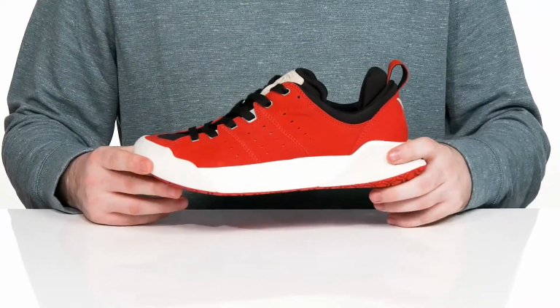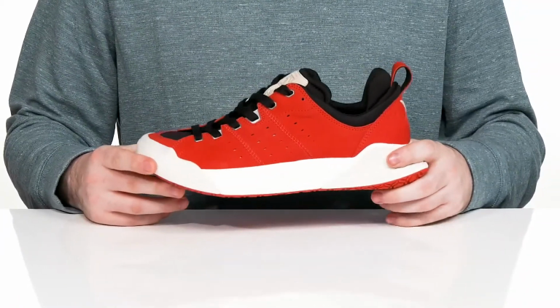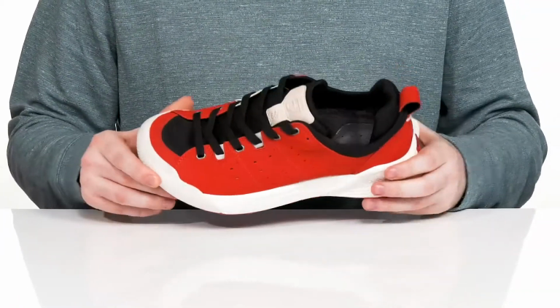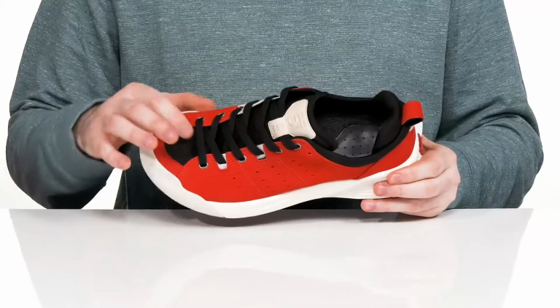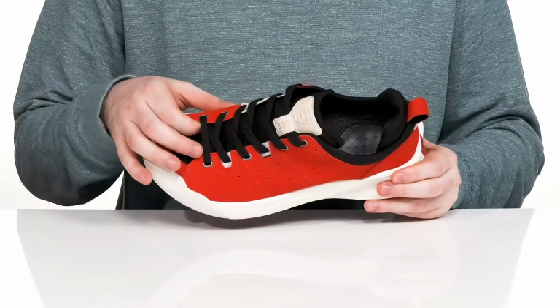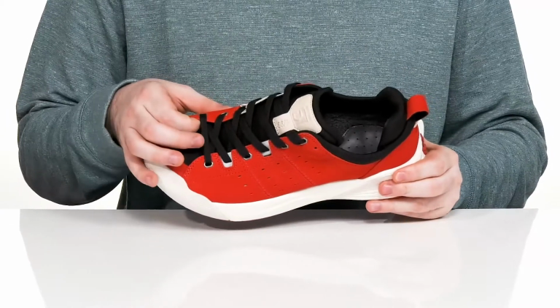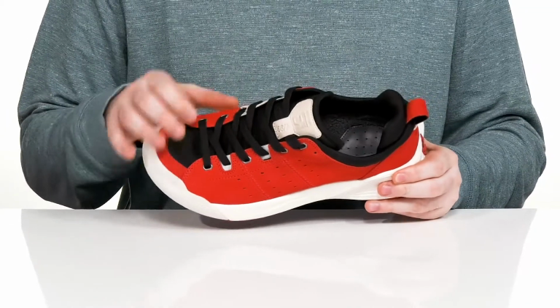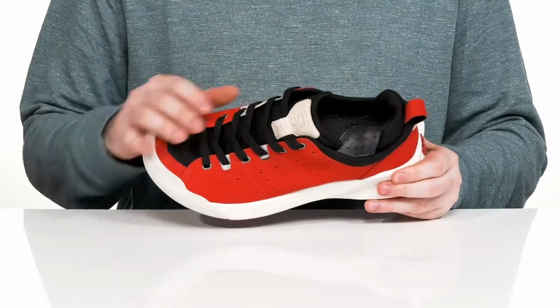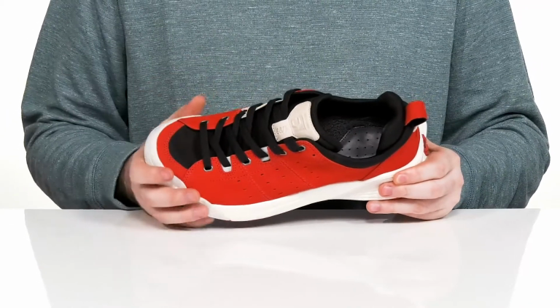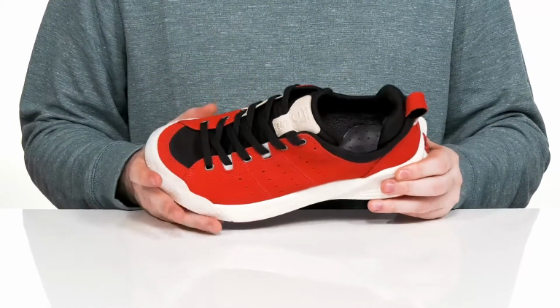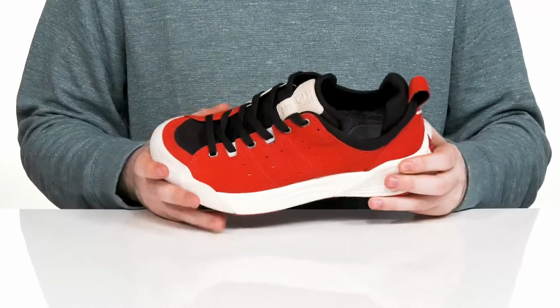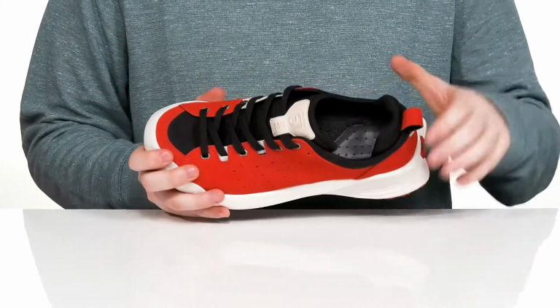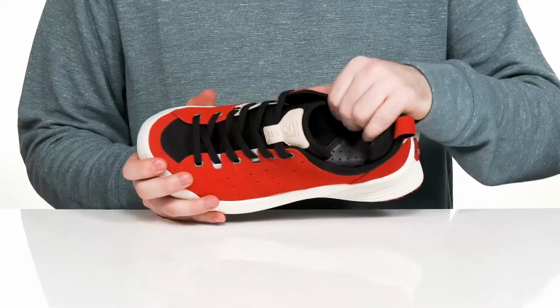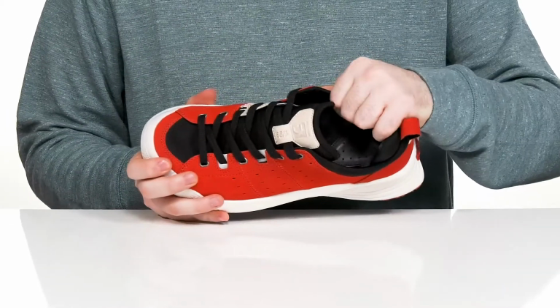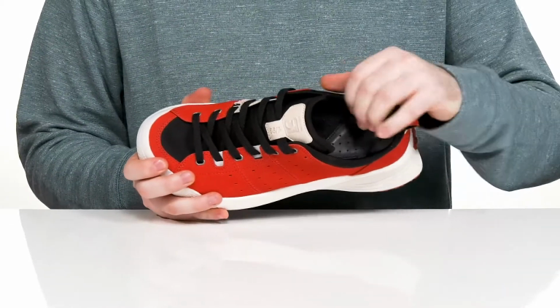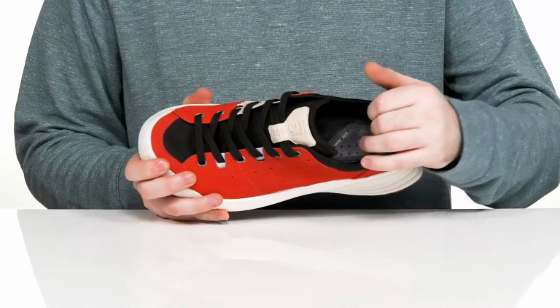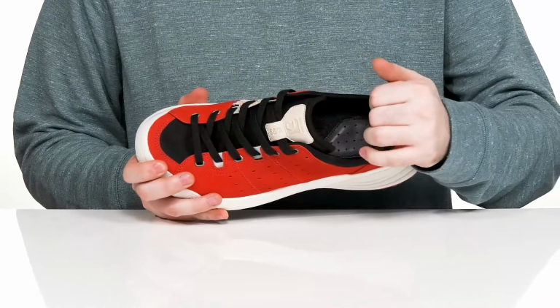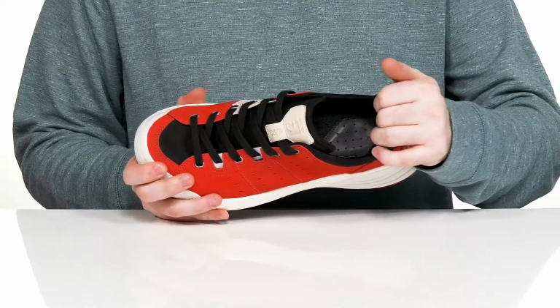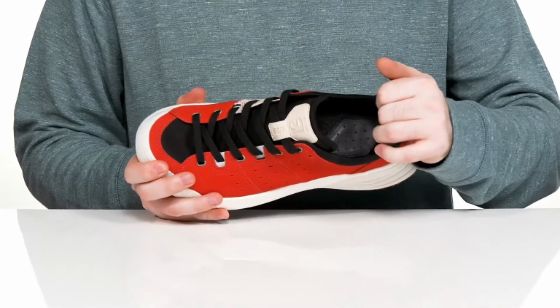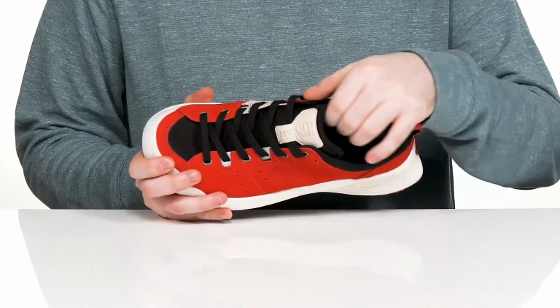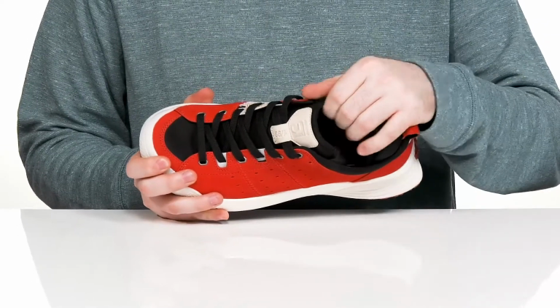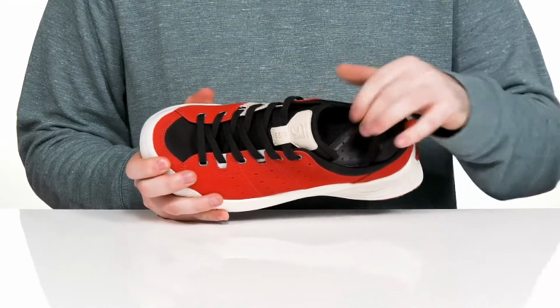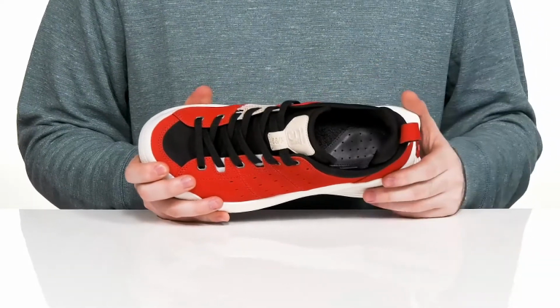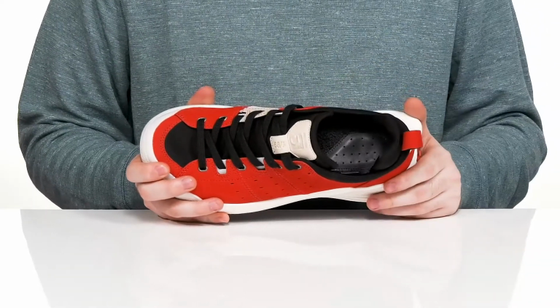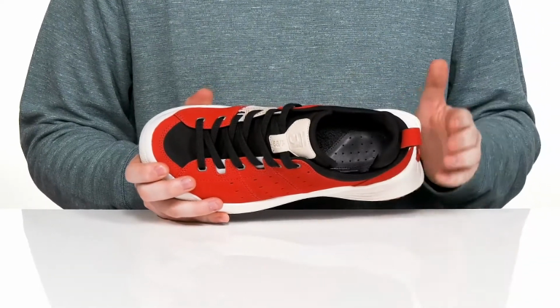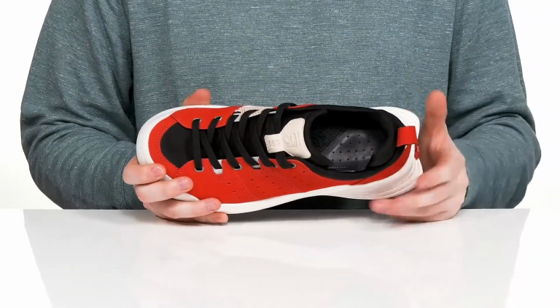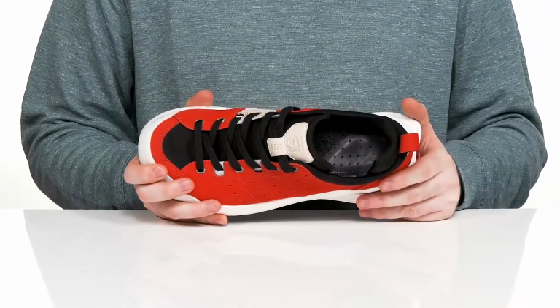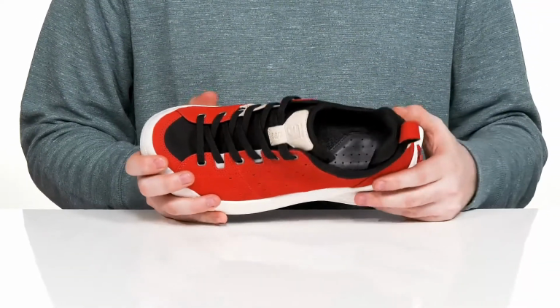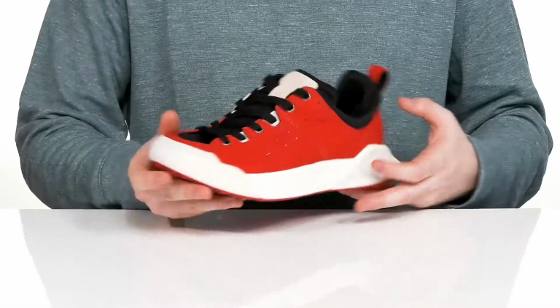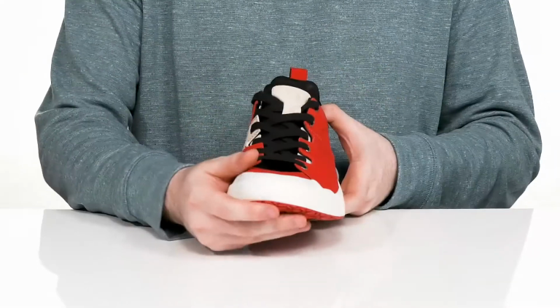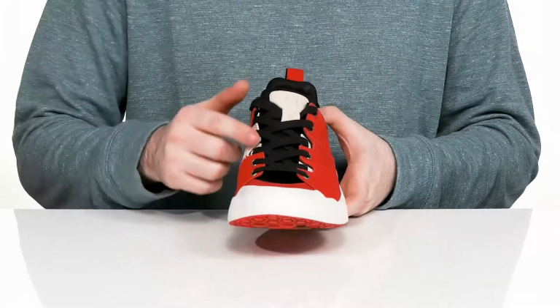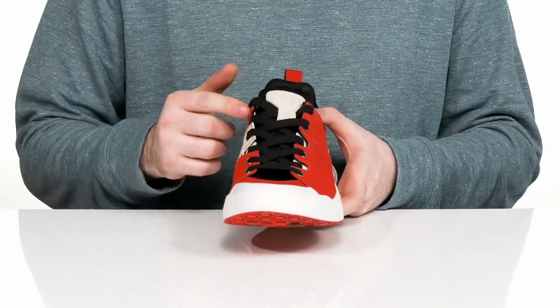It's water resistant with a gusseted tongue to keep out debris. It uses a very padded interior with some memory foam on the heel and the tongue to keep it secure and shock absorbent.